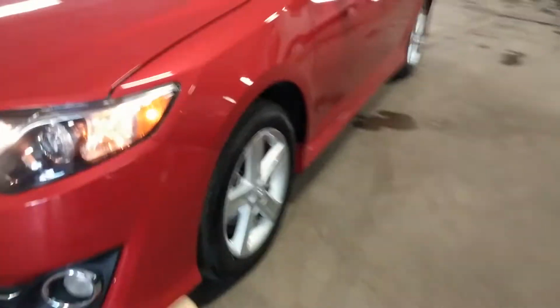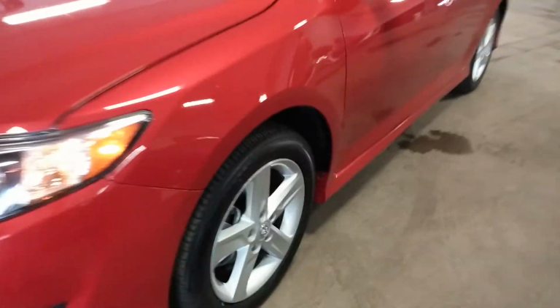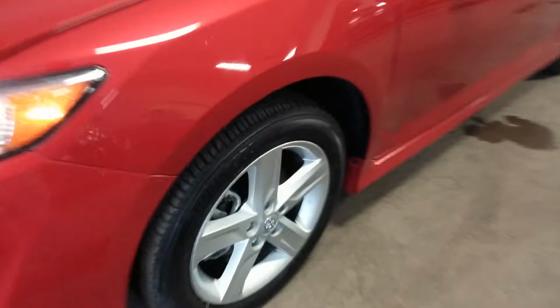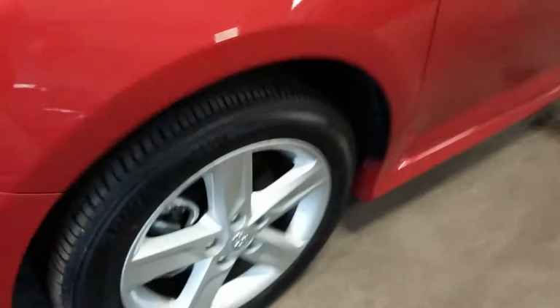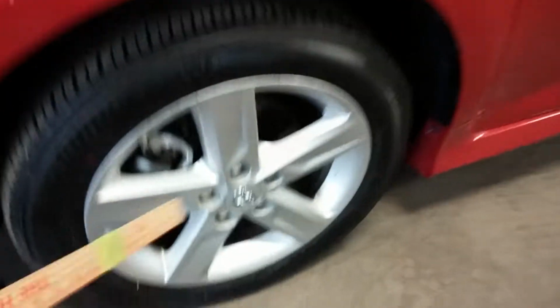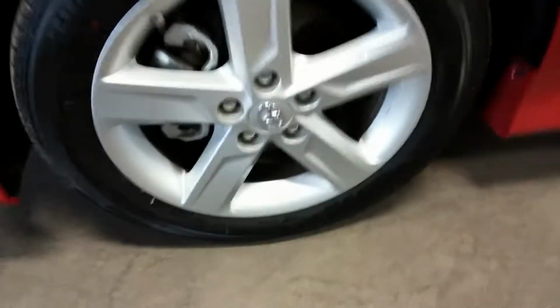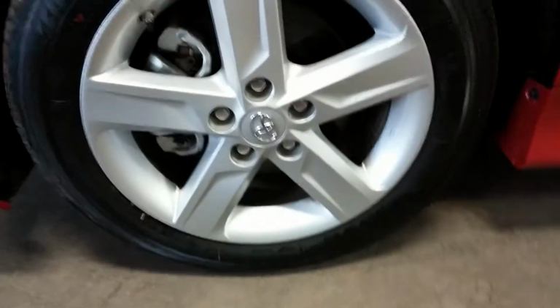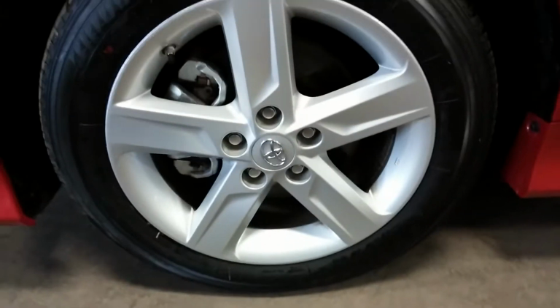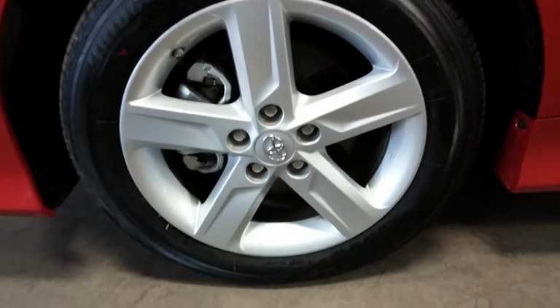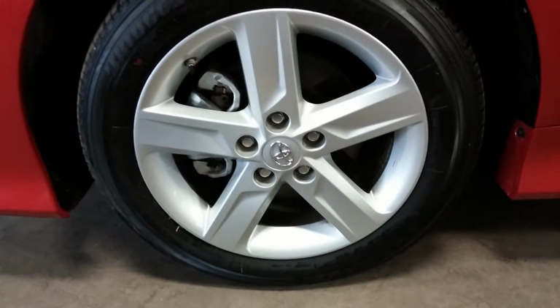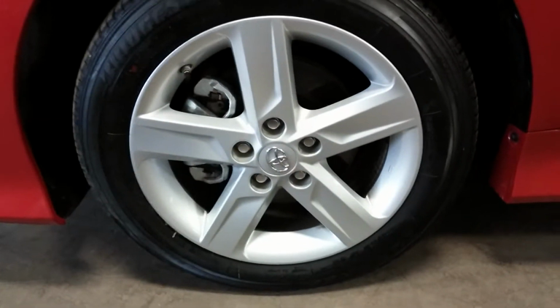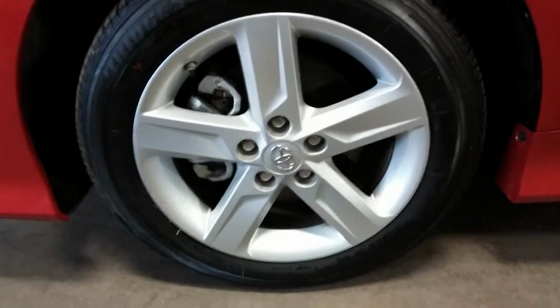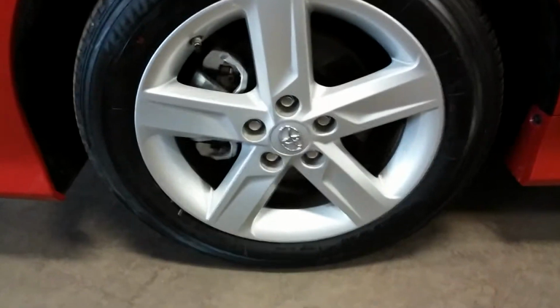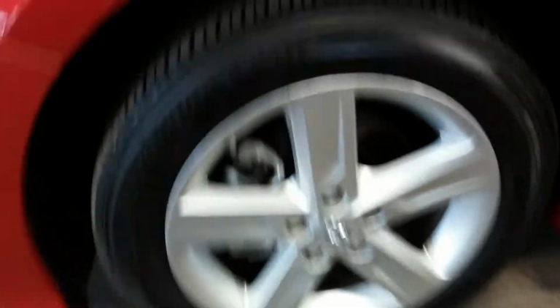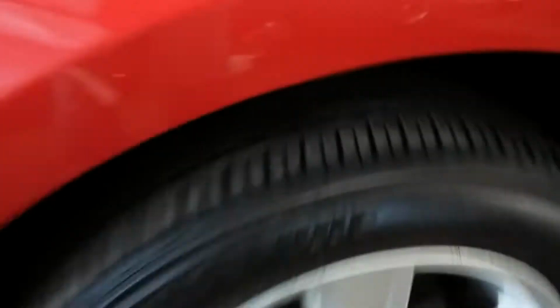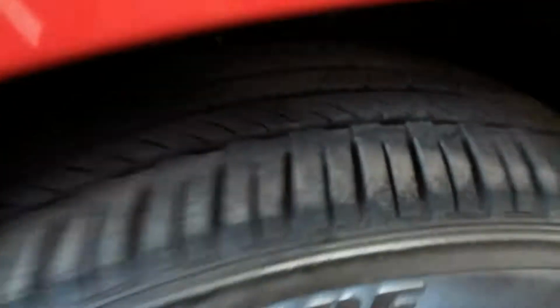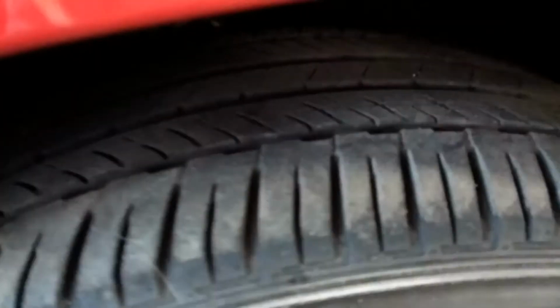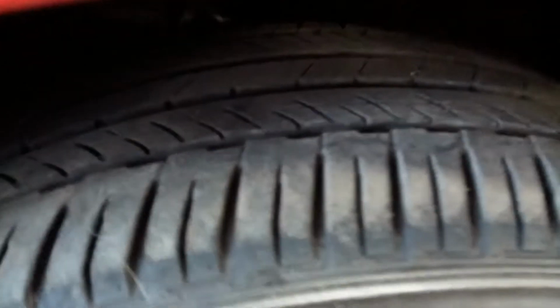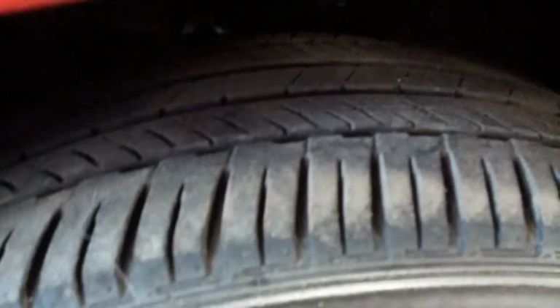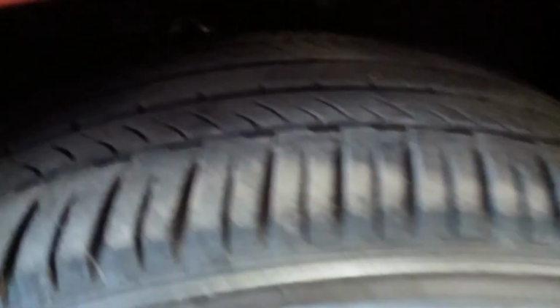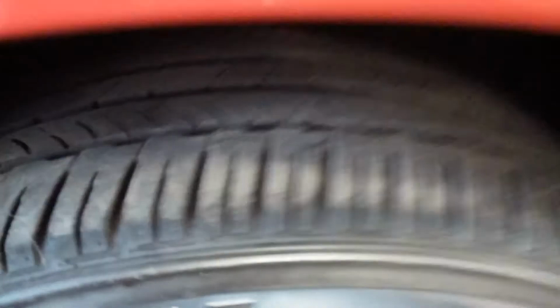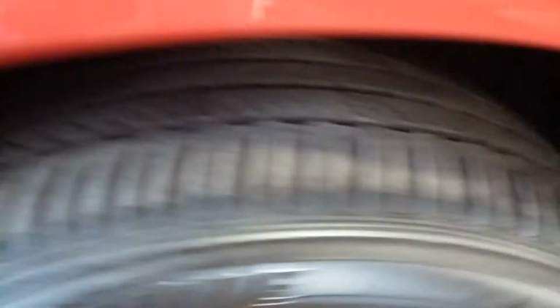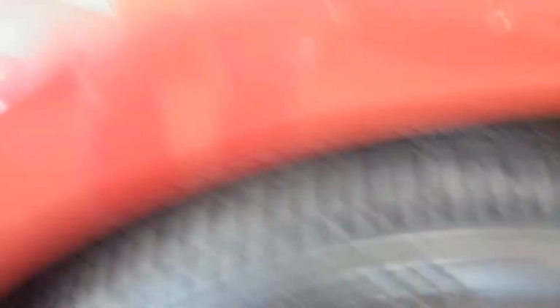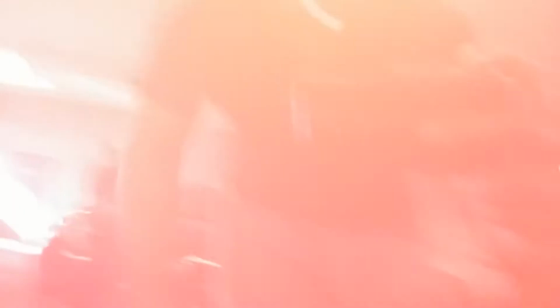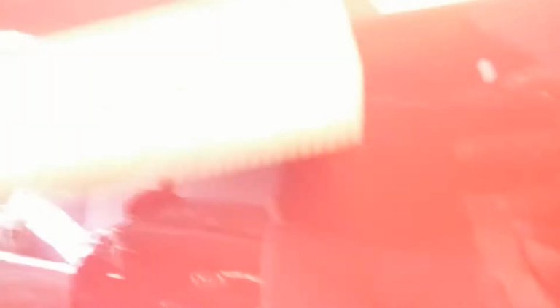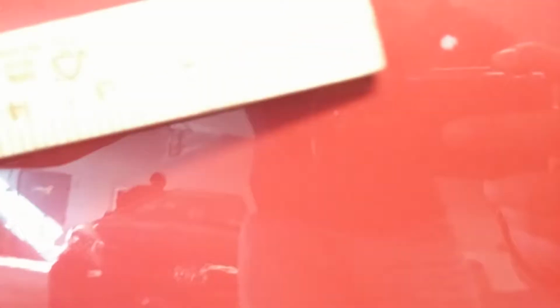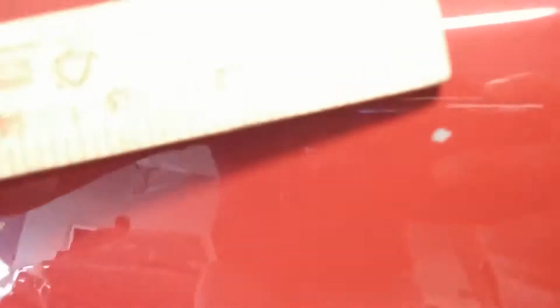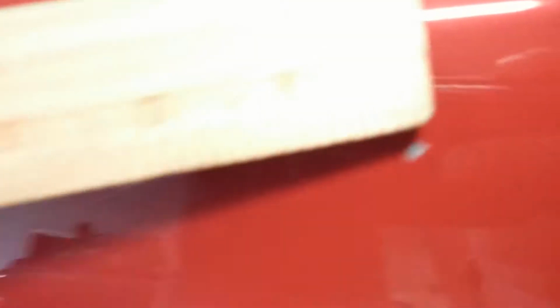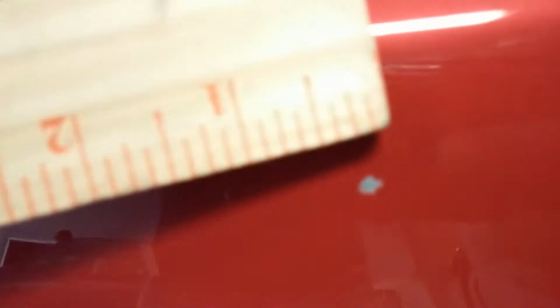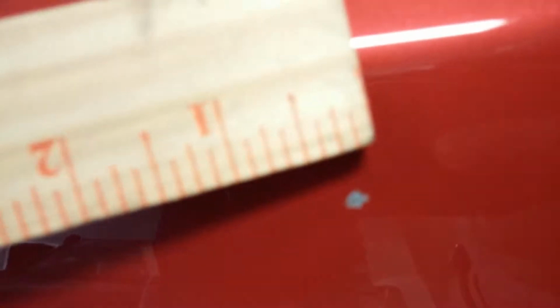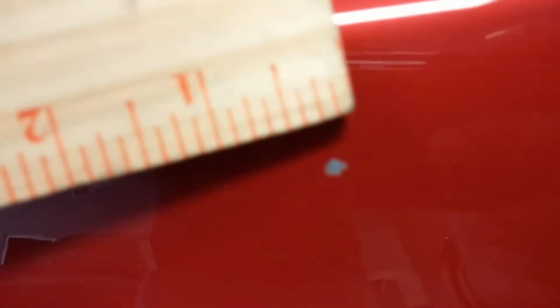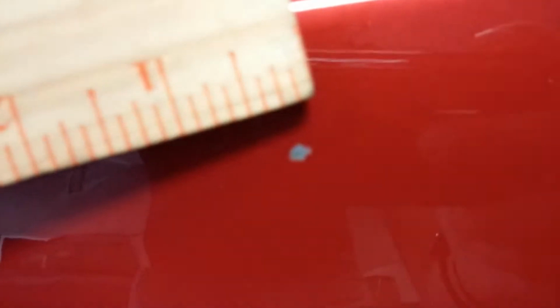Here's your front driver's rim — very nice, no curb rash, and of course your tires are definitely more than half-life. We do have a chip right above on the driver's fender.